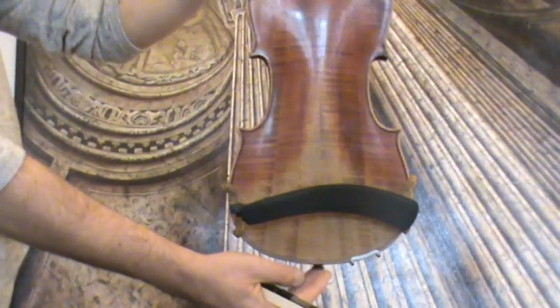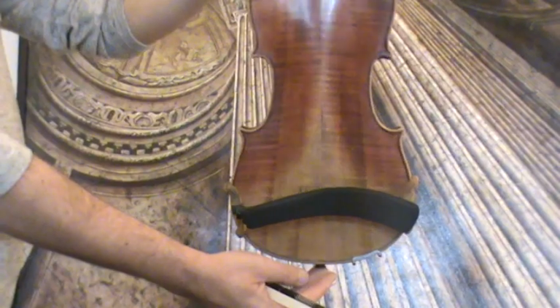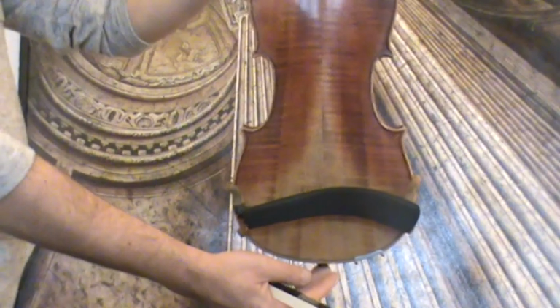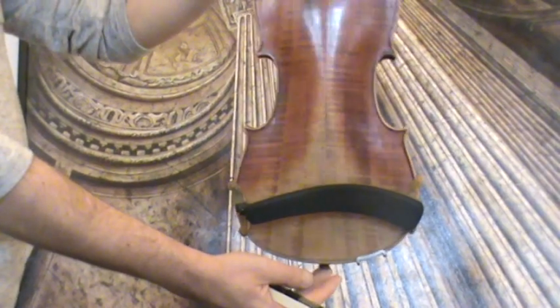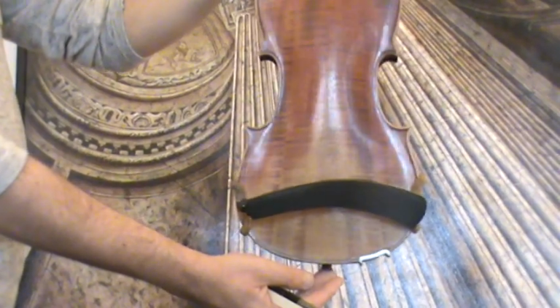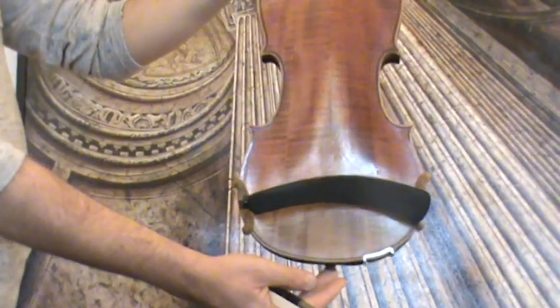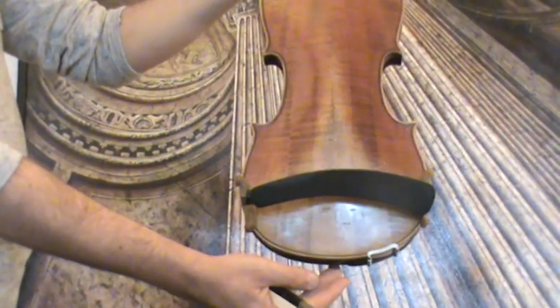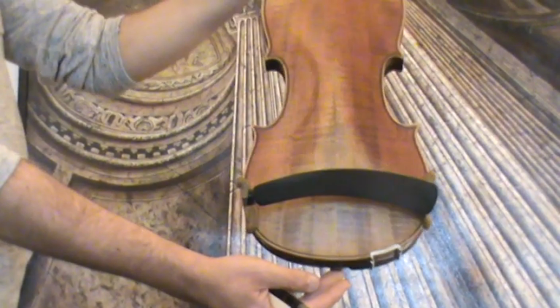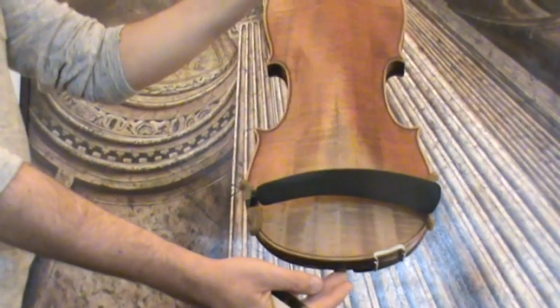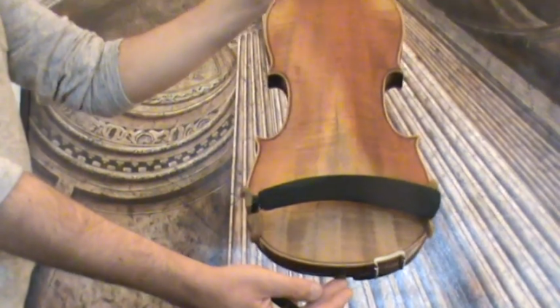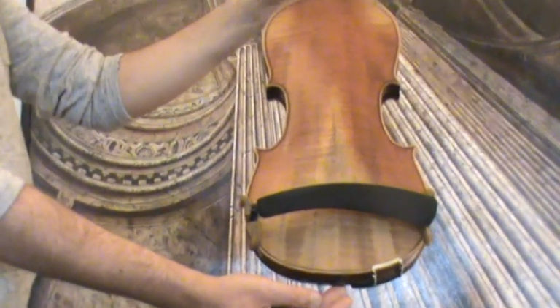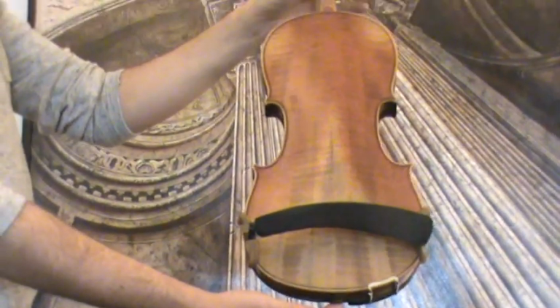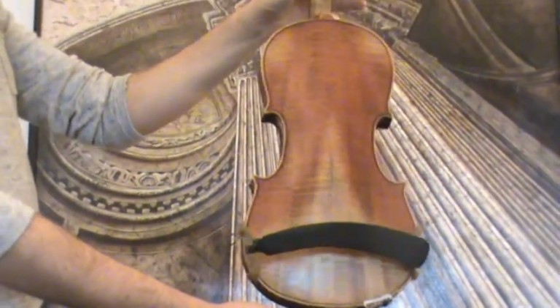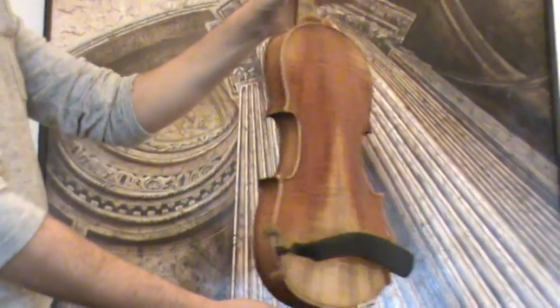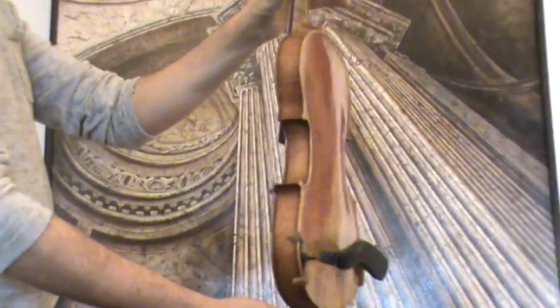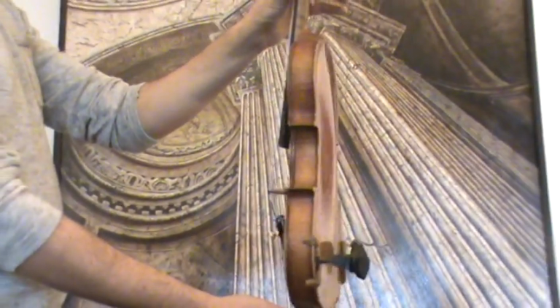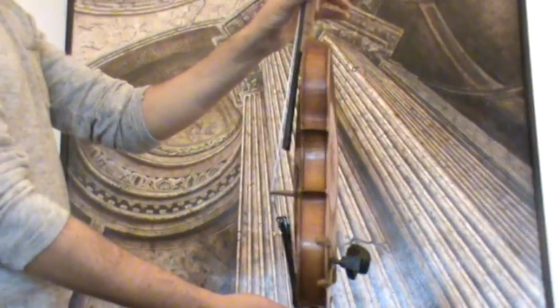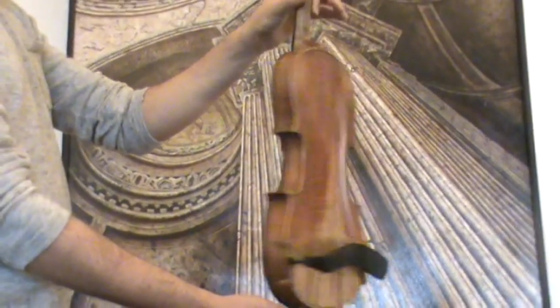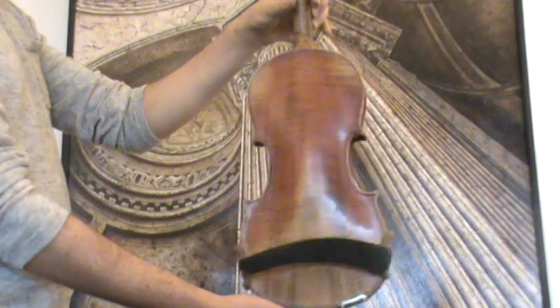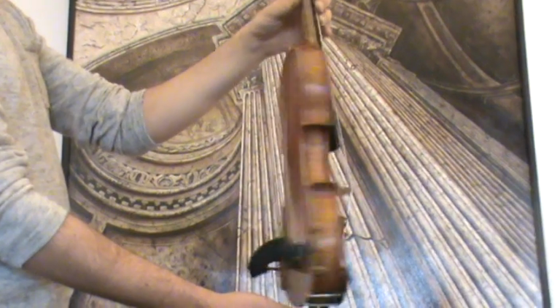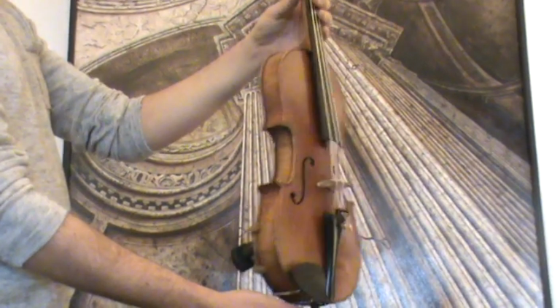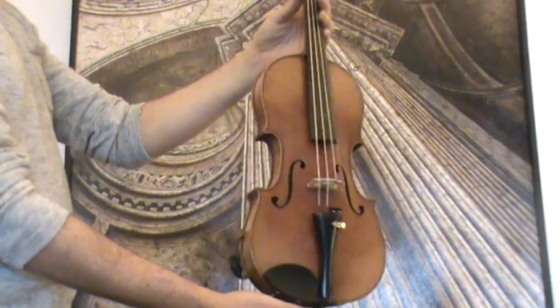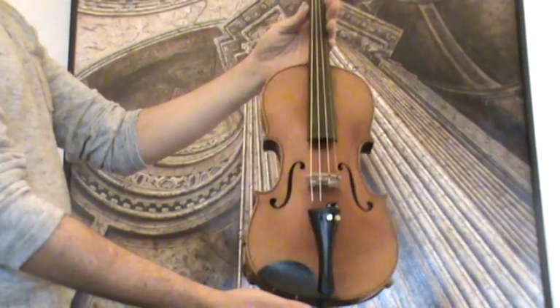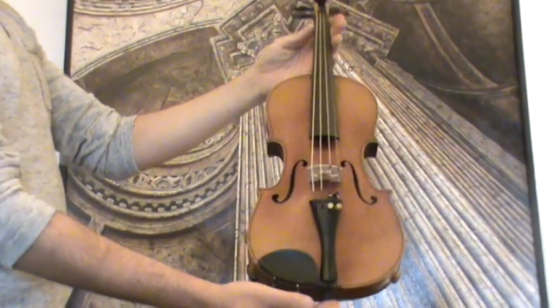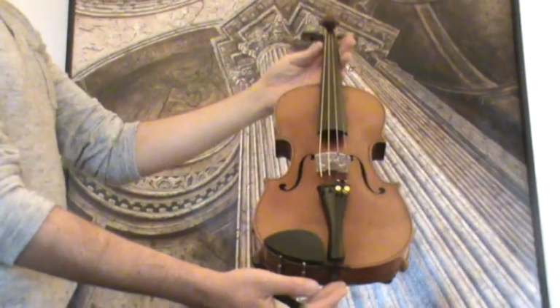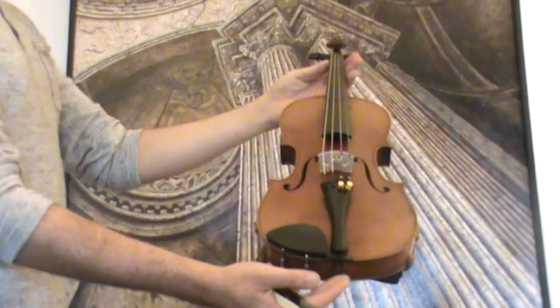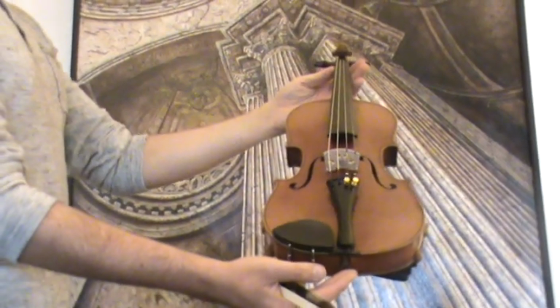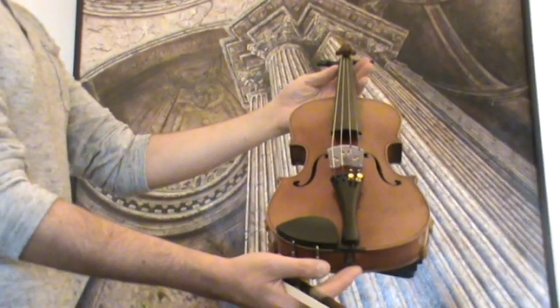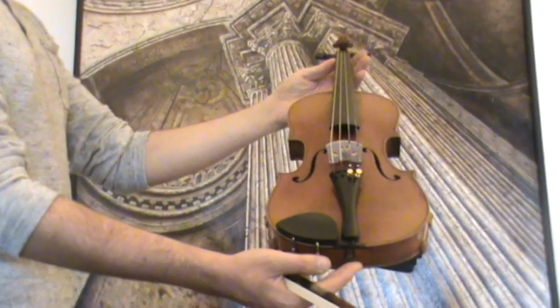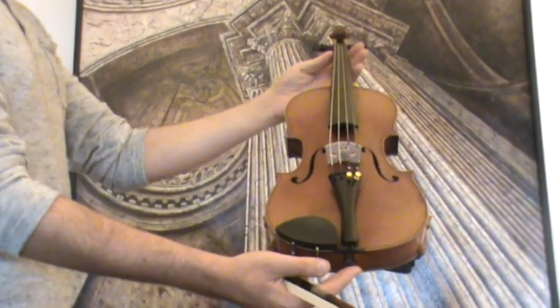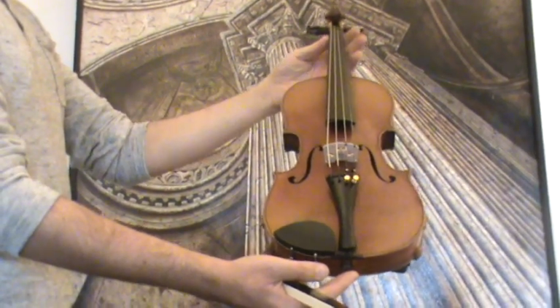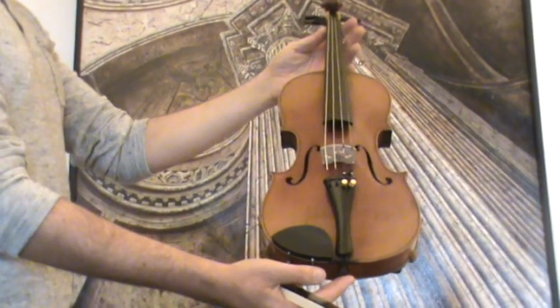The violin shows a nicely flamed two-piece maple back. Ribs and neck are from the same wood, and a medium to fine-grained spruce front.